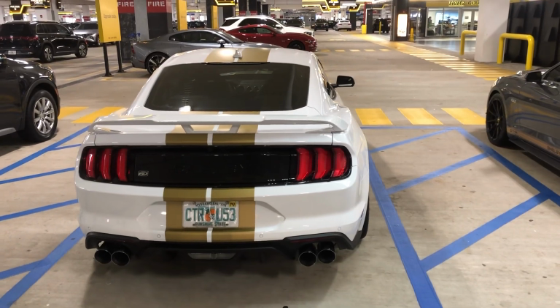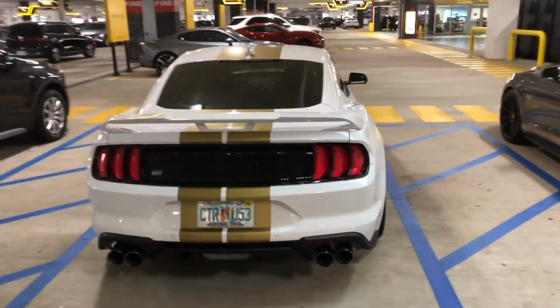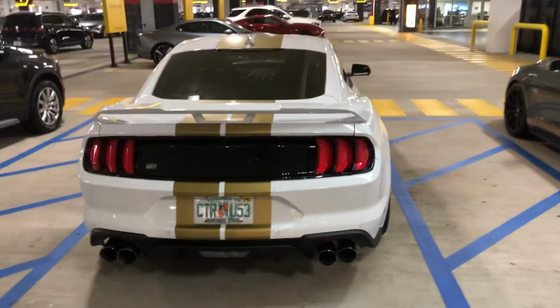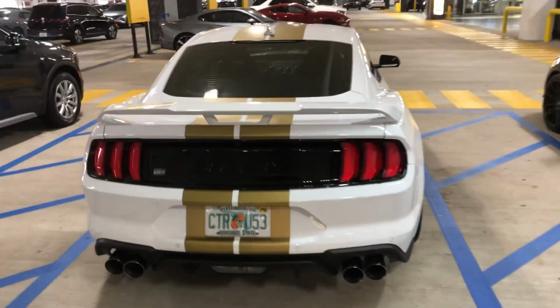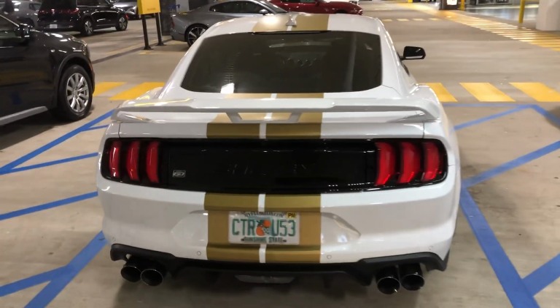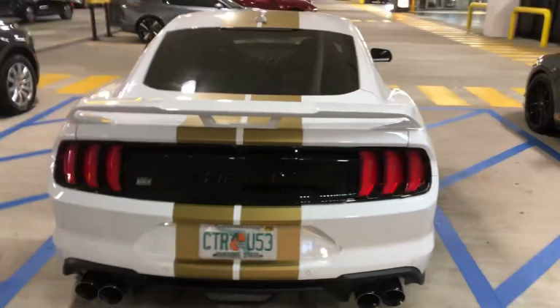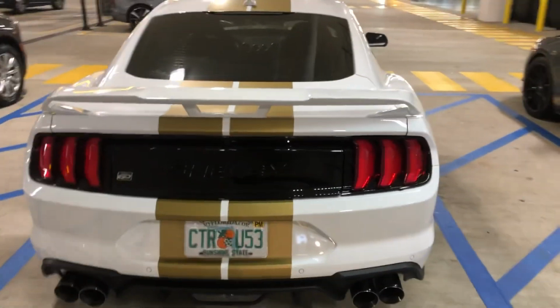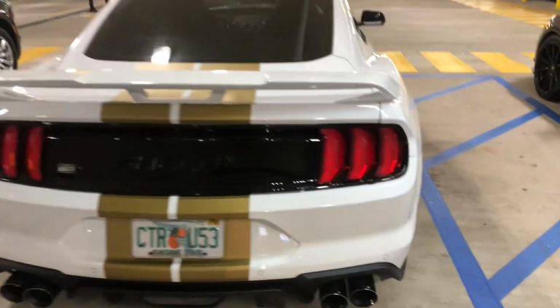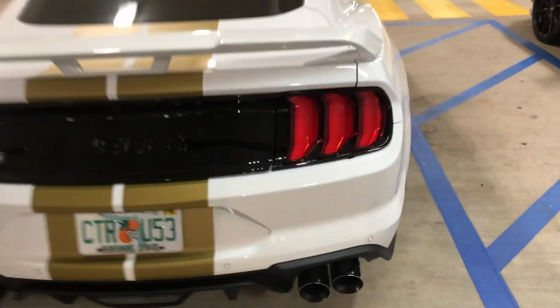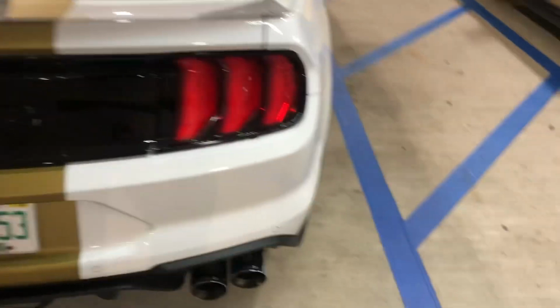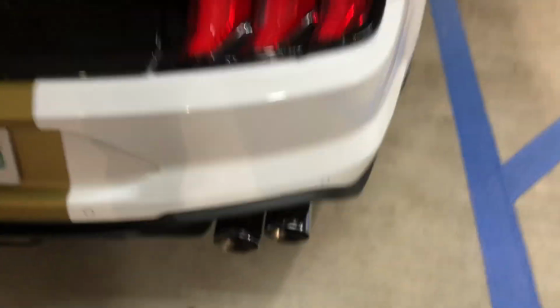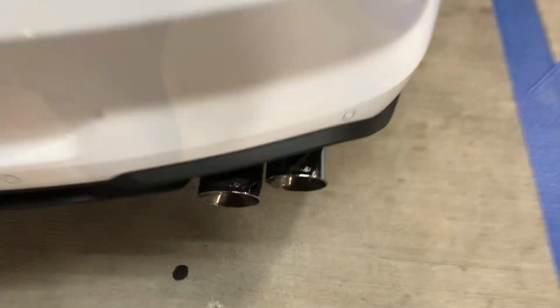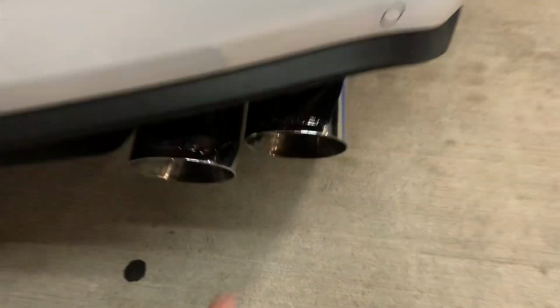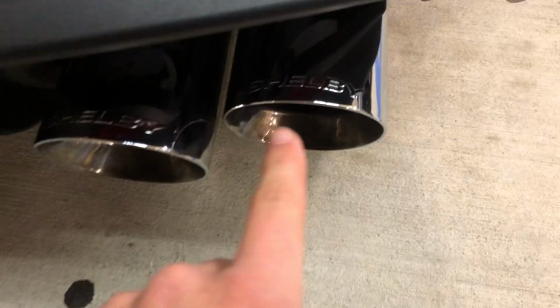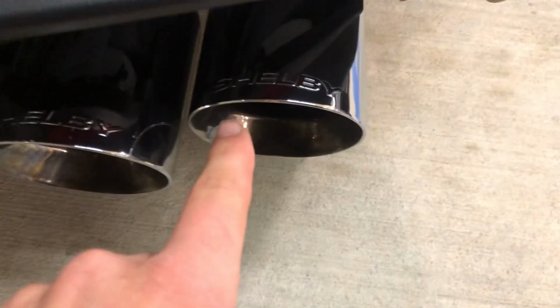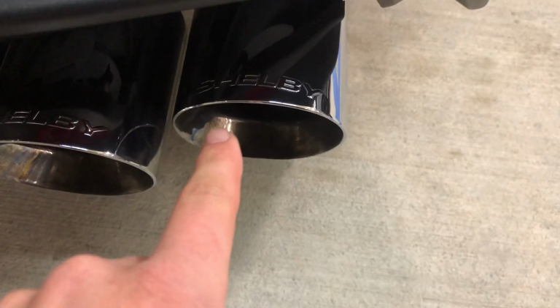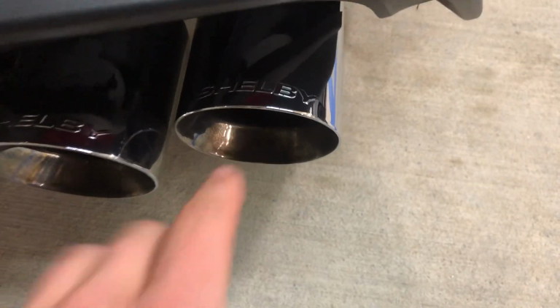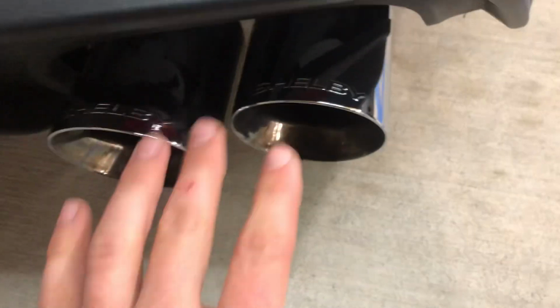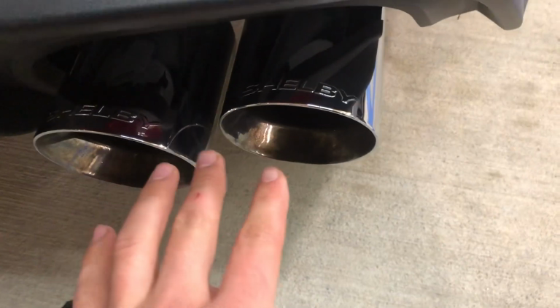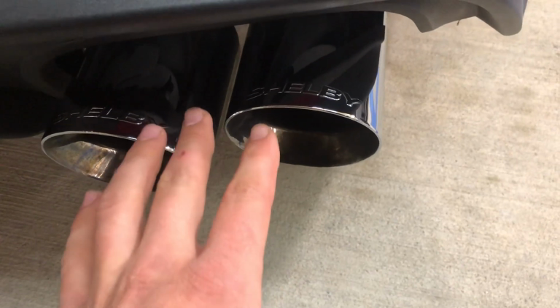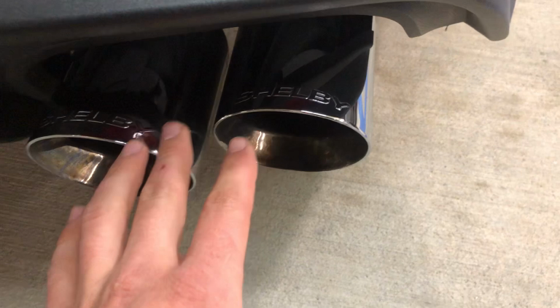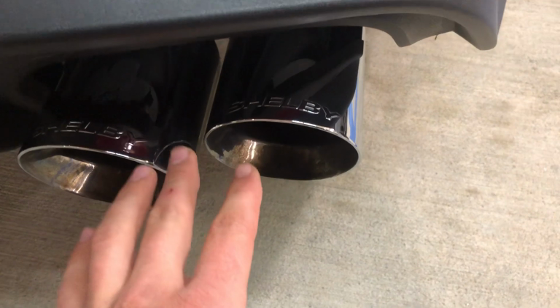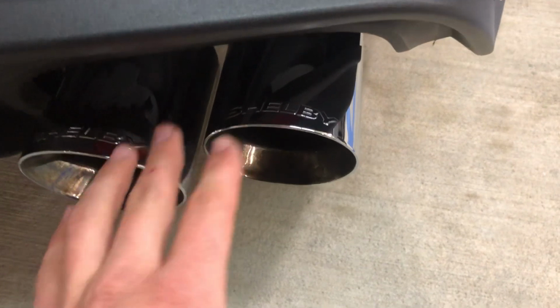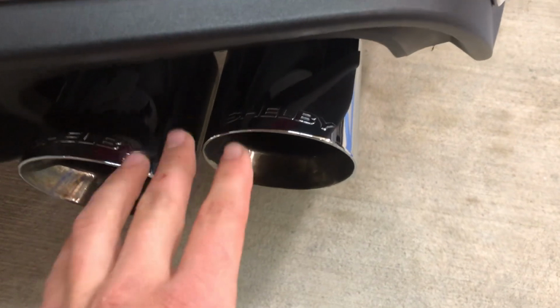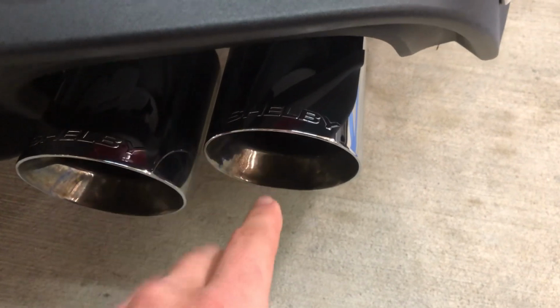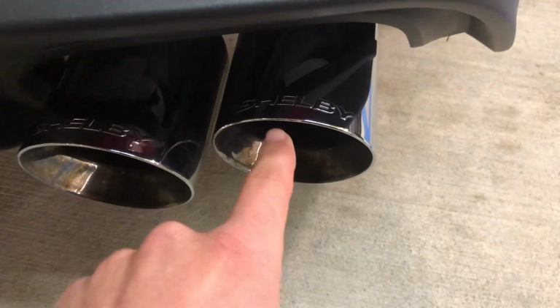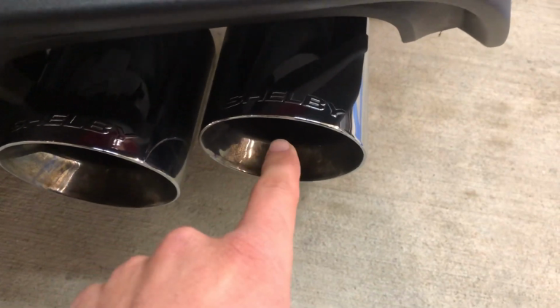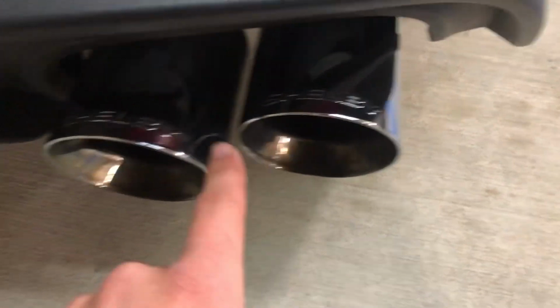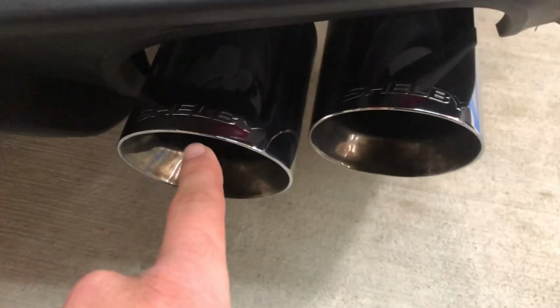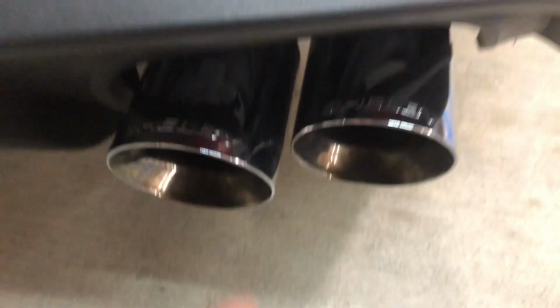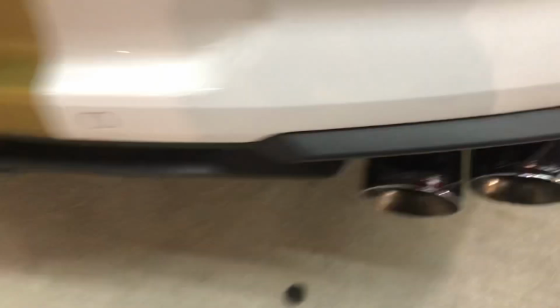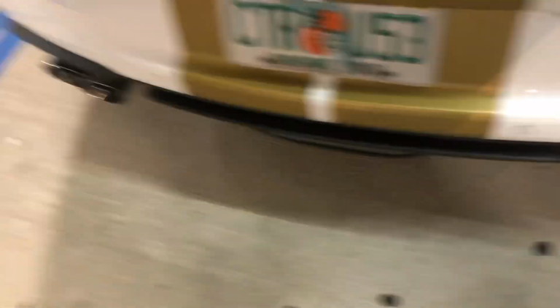All right, I've landed in sunny Tampa, Florida, and at the airport — look at this. This is not the Shelby GT500 Hertz Rent-a-Racer, it's just the Shelby GT-H. We have the Shelby chrome-tipped exhaust, quad exhaust.